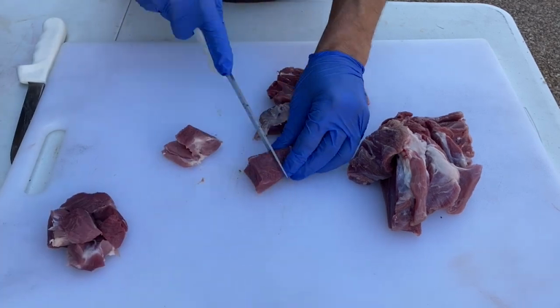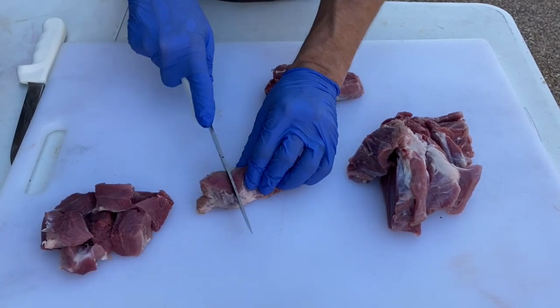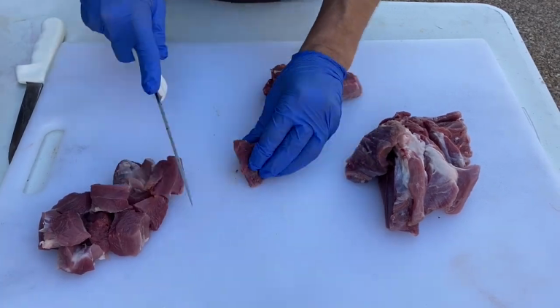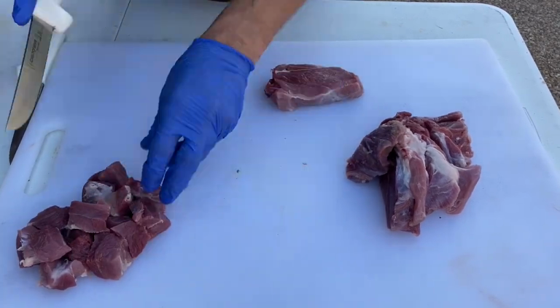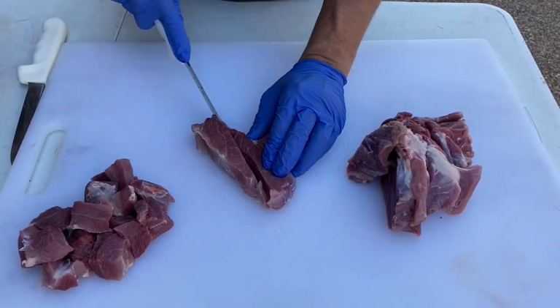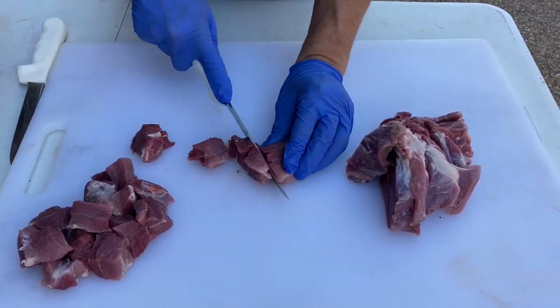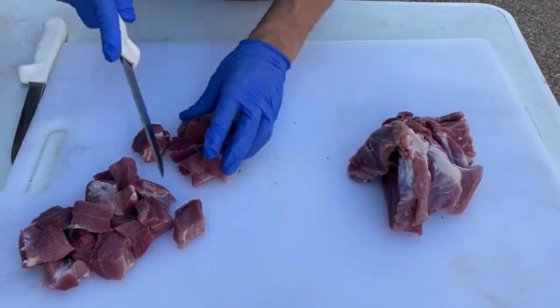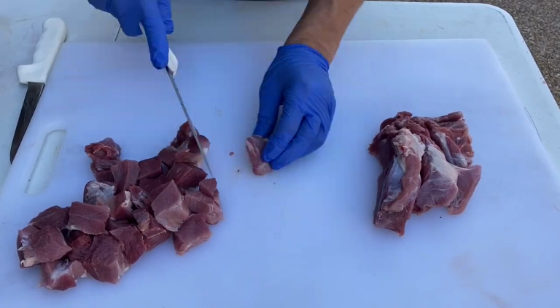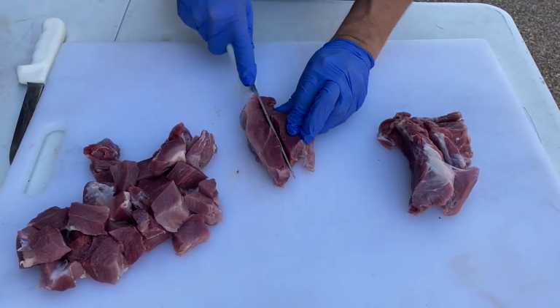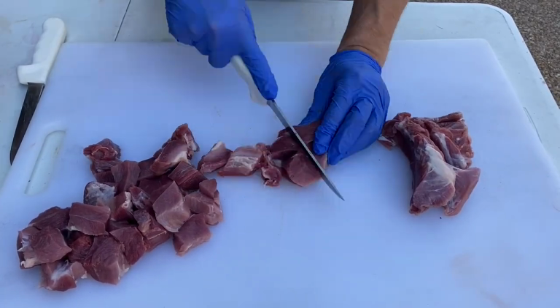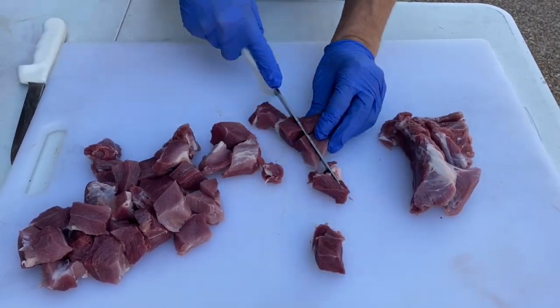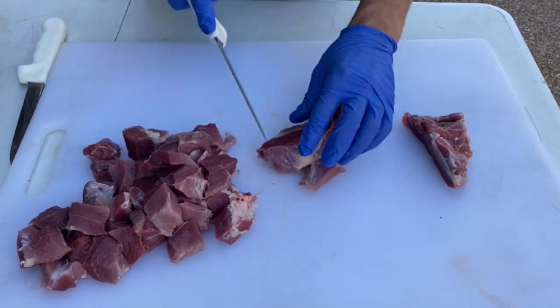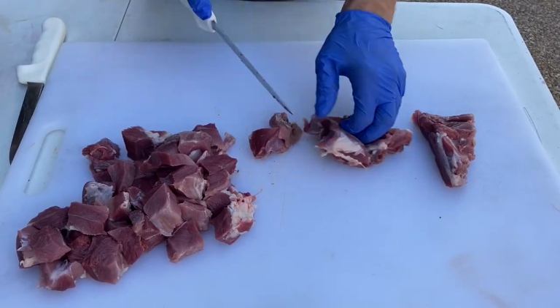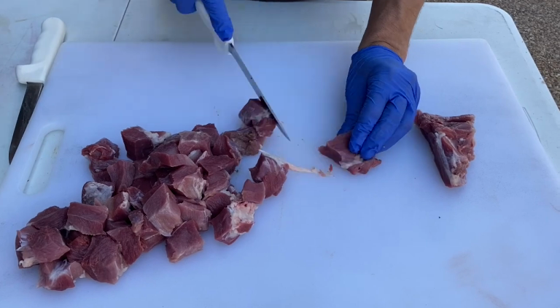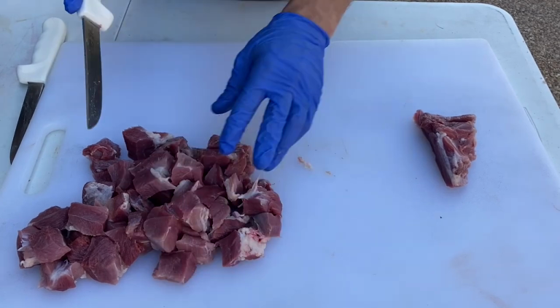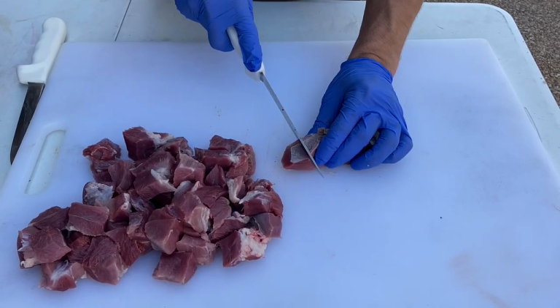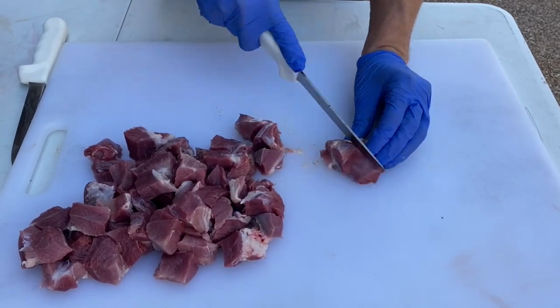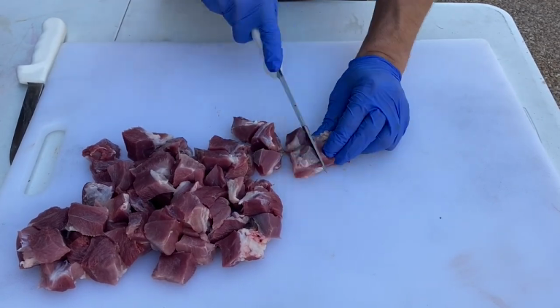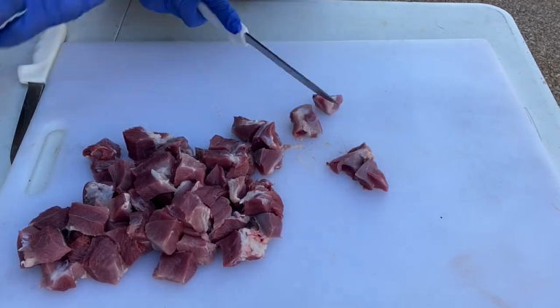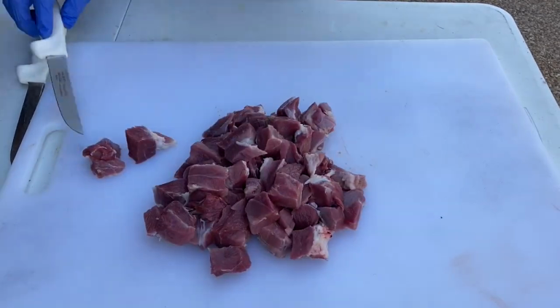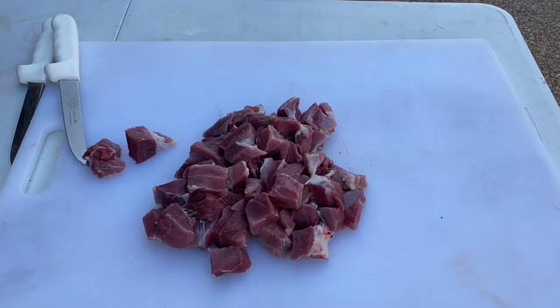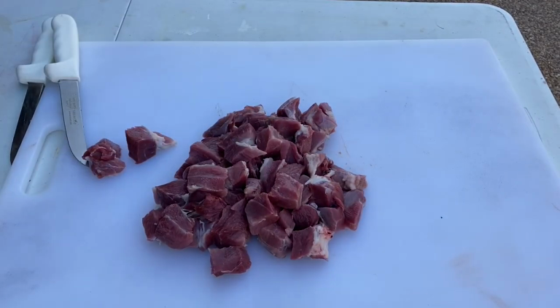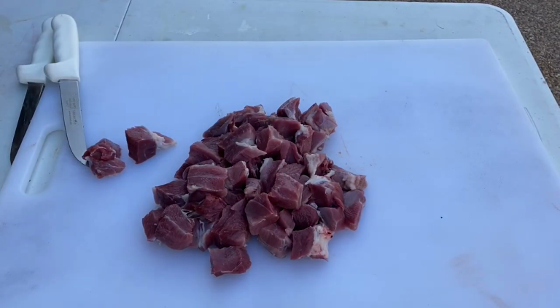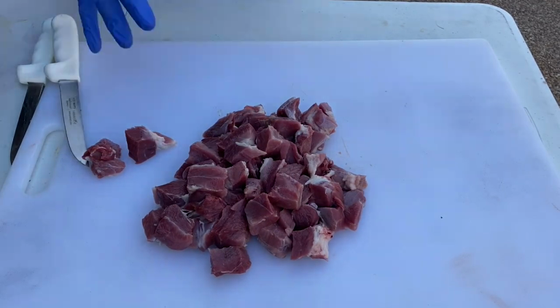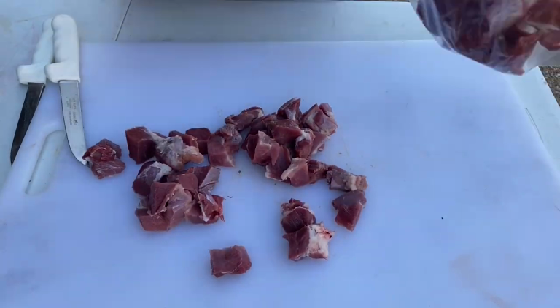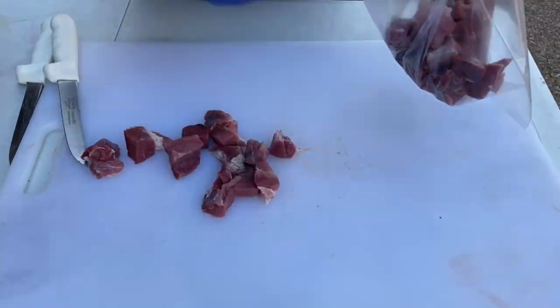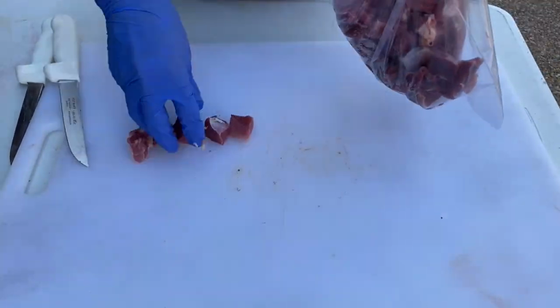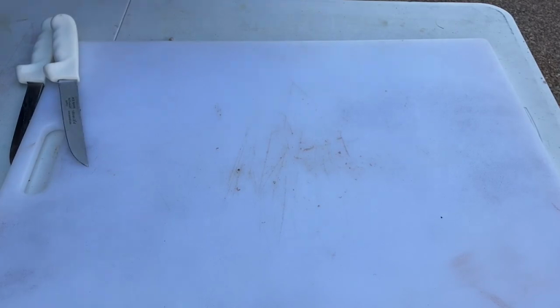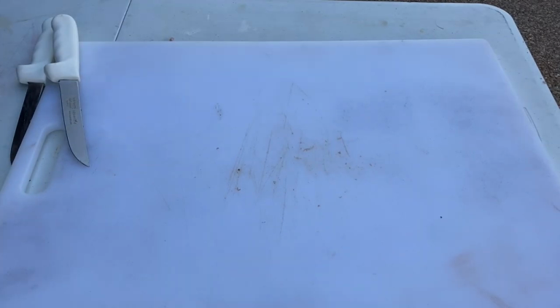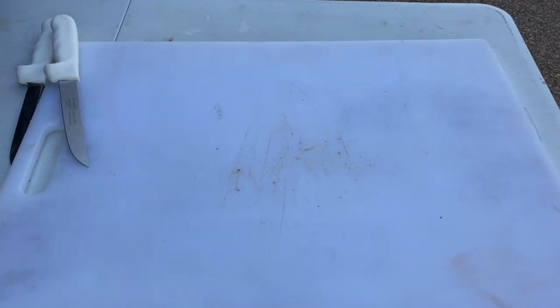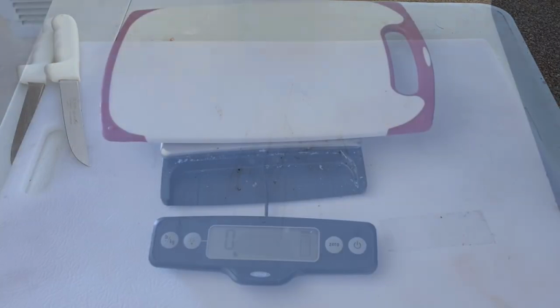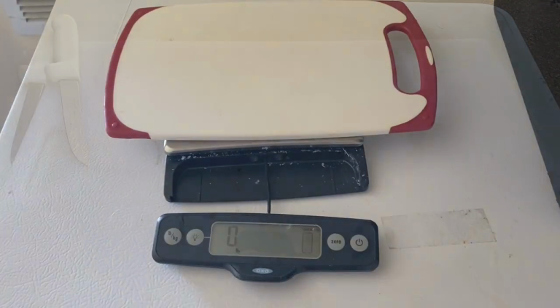I'm cutting this pretty small, but I have a one and a half horsepower grinder so I can be pretty liberal in how big the pieces are. One inch chunks should be handled by most grinders that you might find at Academy or Bass Pro.